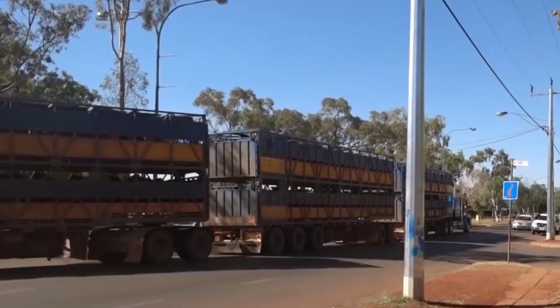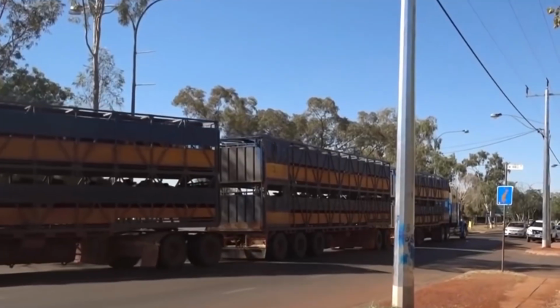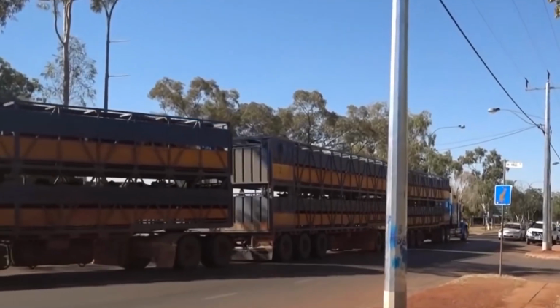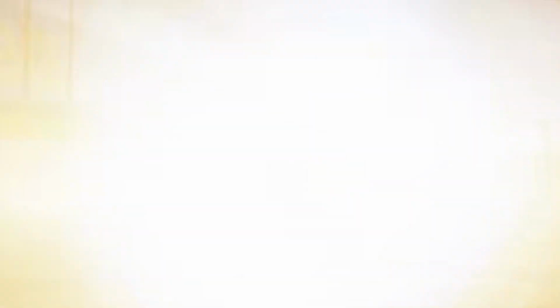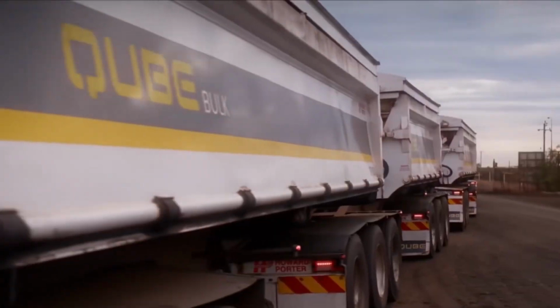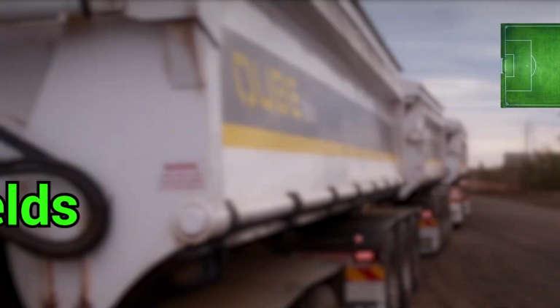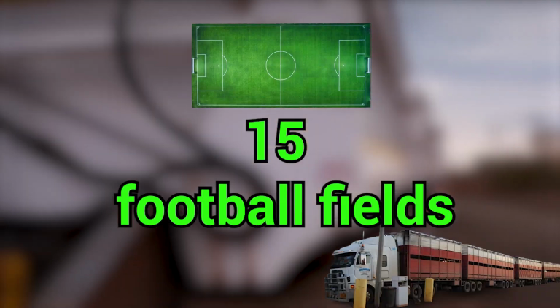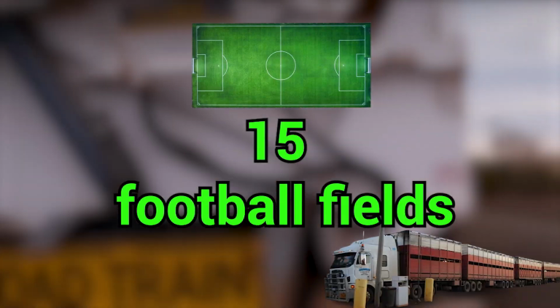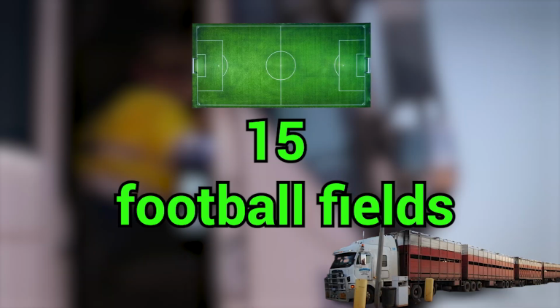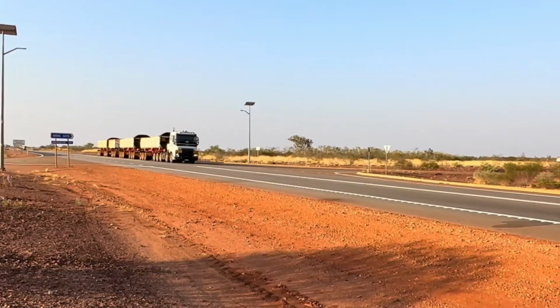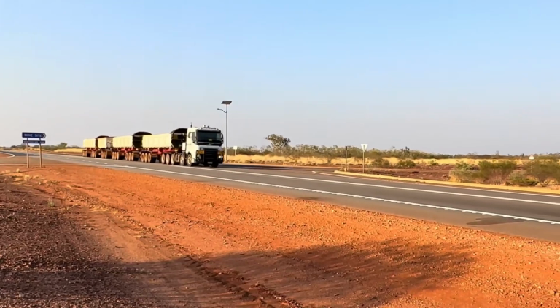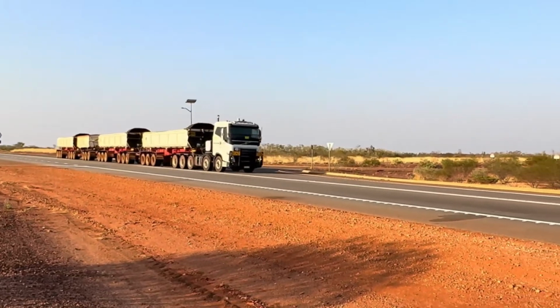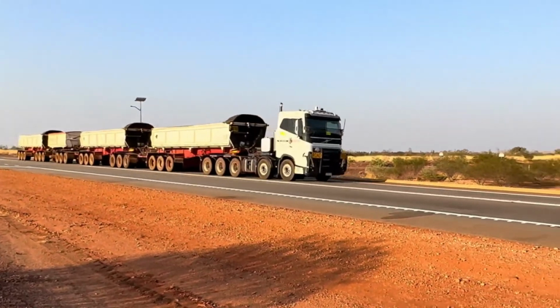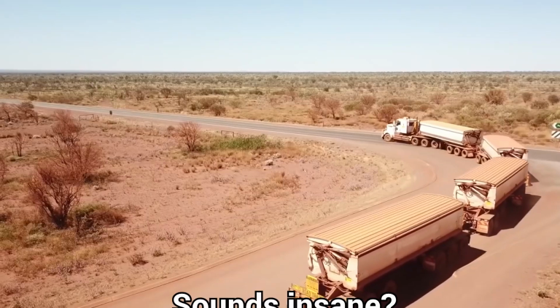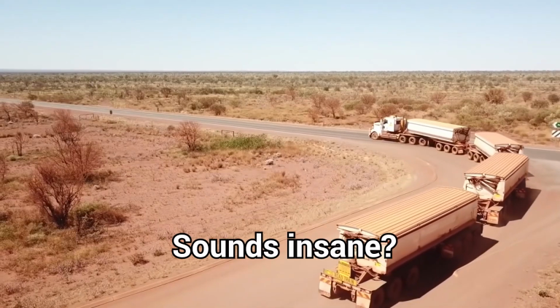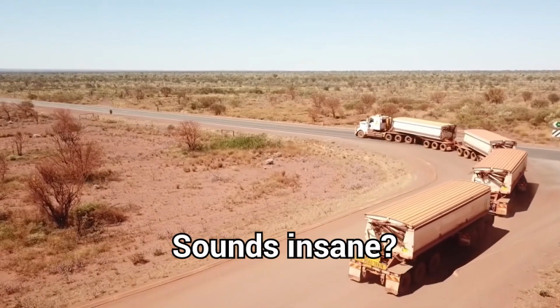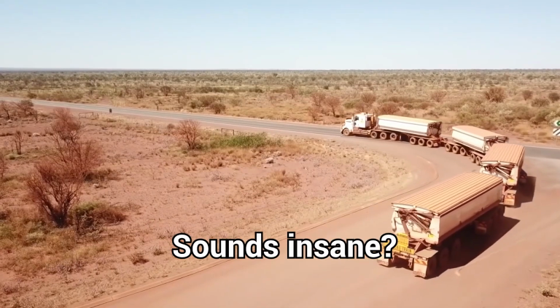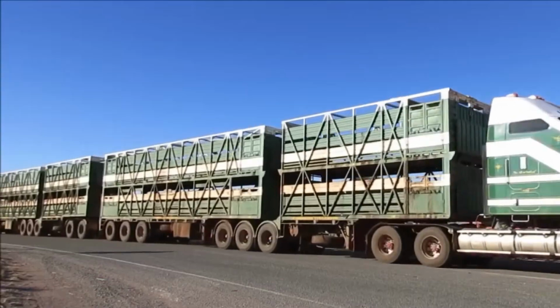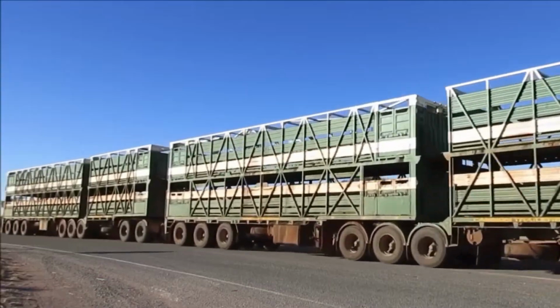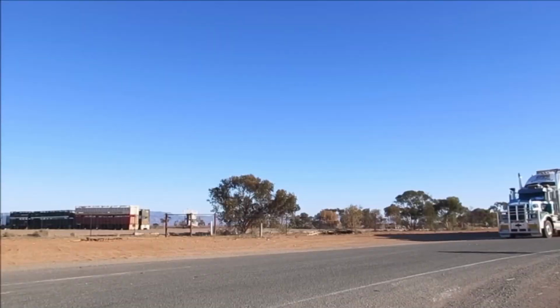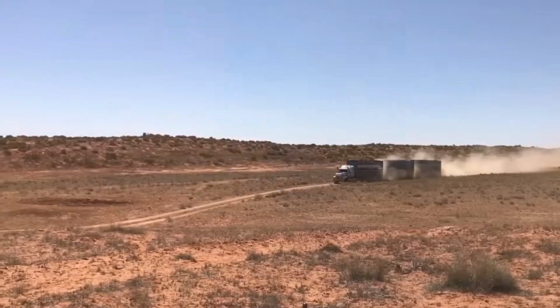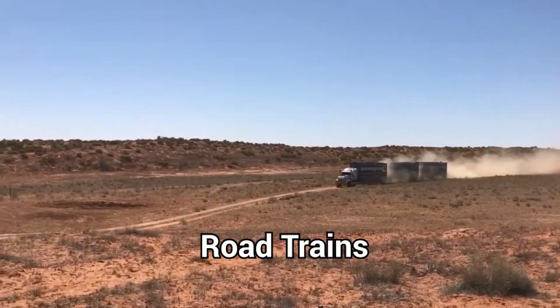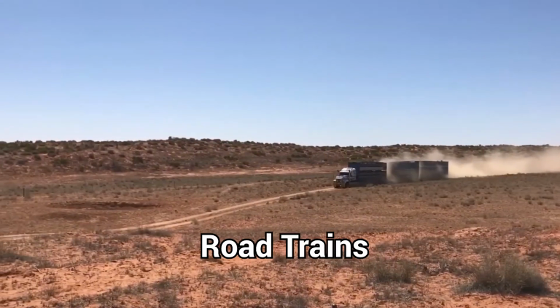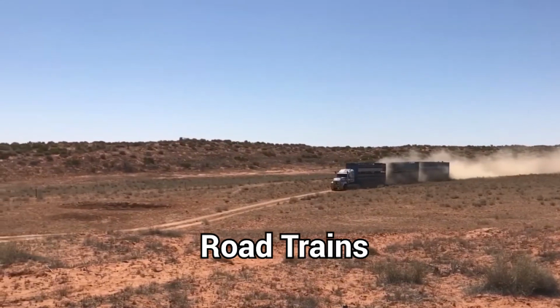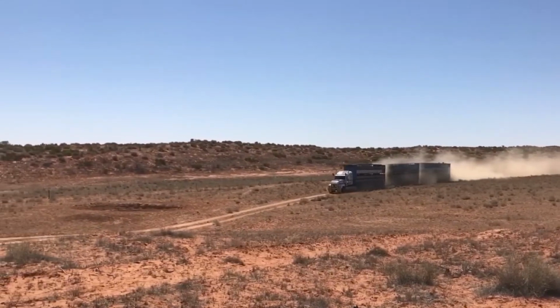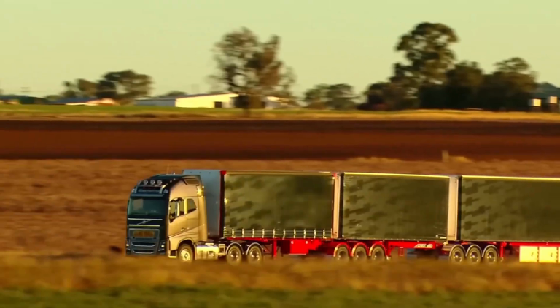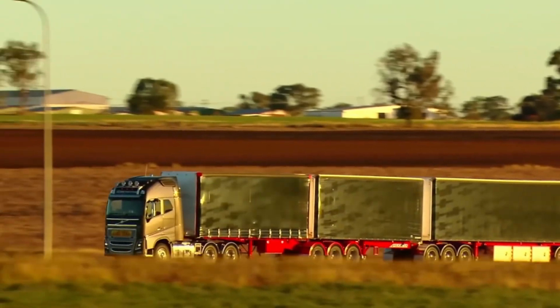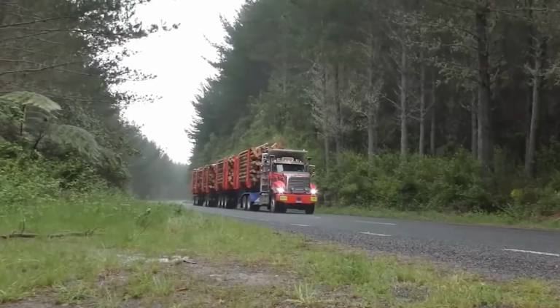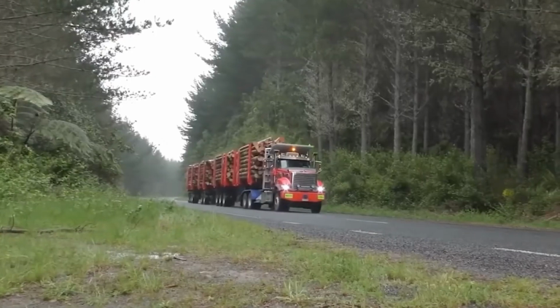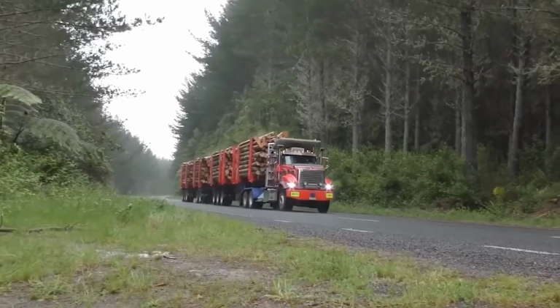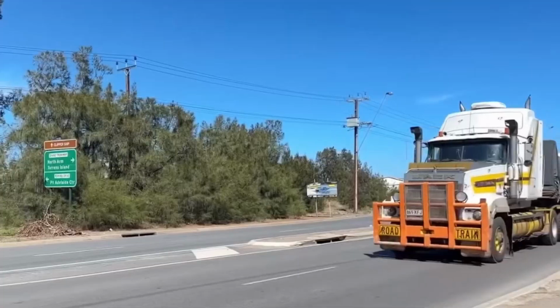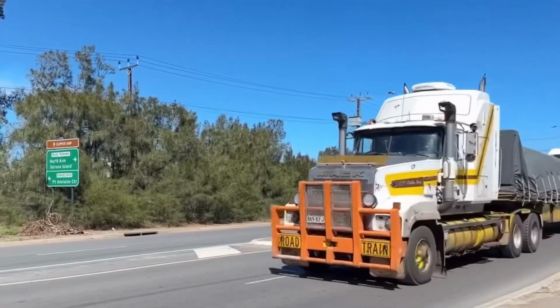What if I told you a single truck could stretch longer than 15 football fields? Sounds insane, right? But it's real. These beasts are called road trains, and they carry loads so massive they make ordinary trucks look like toy cars.